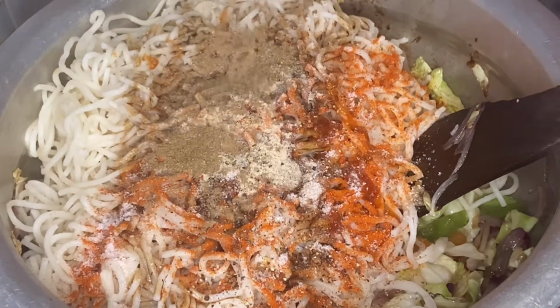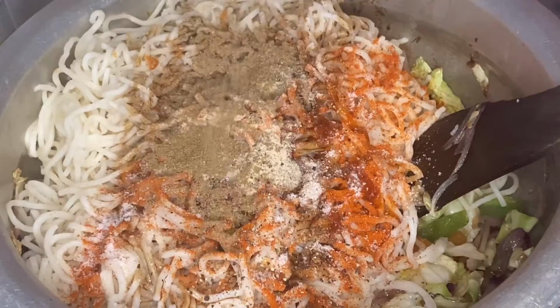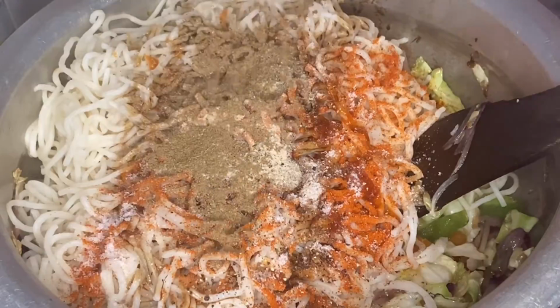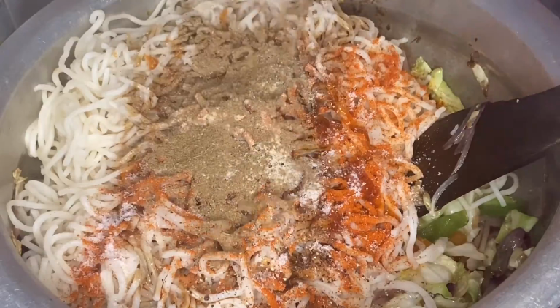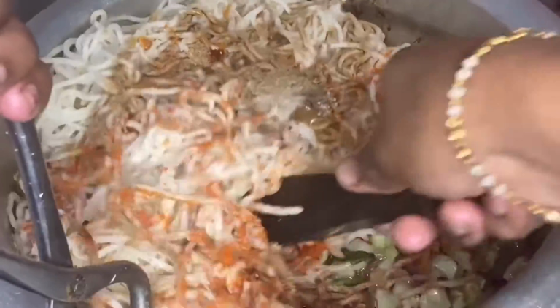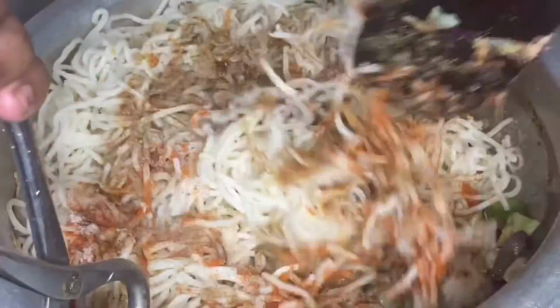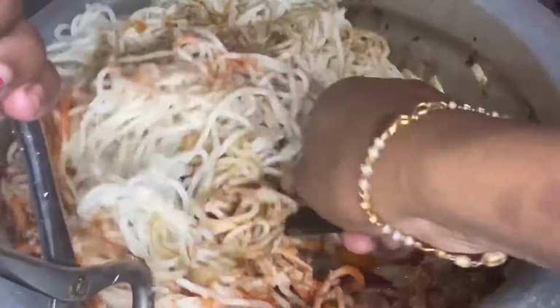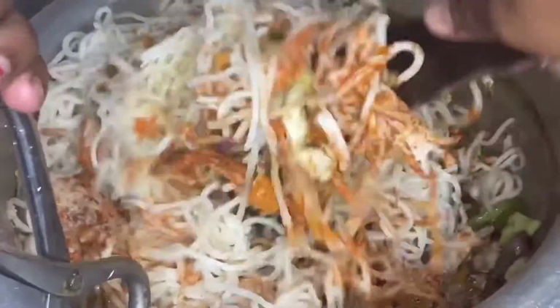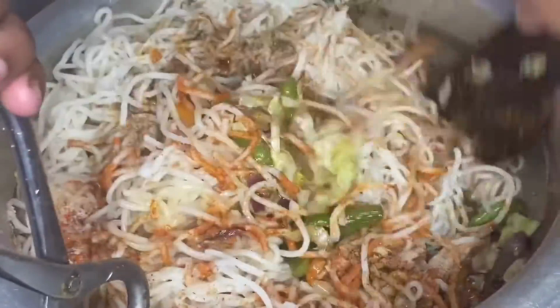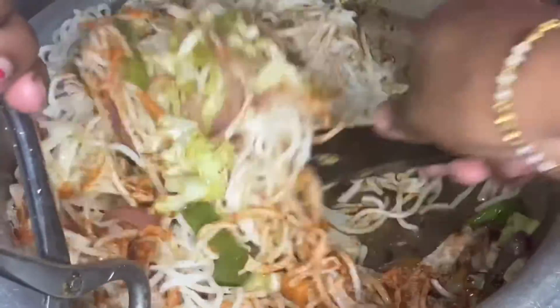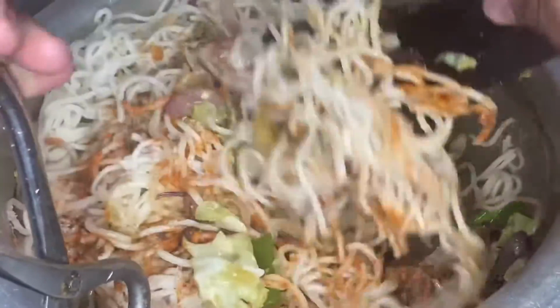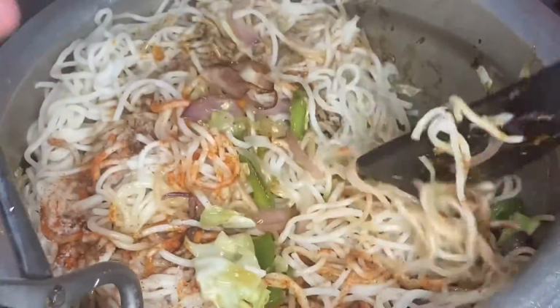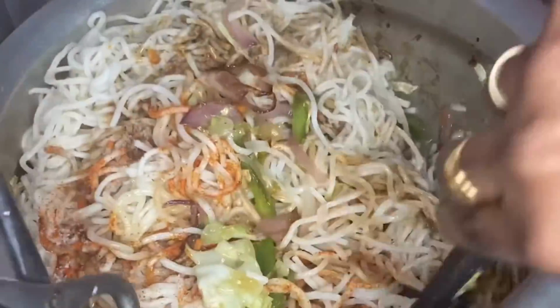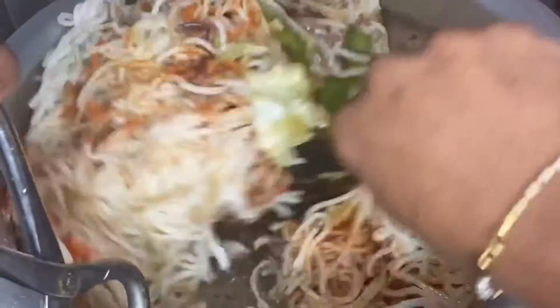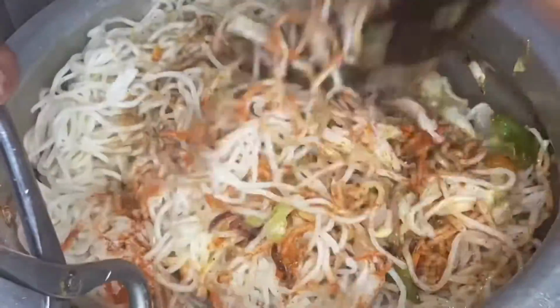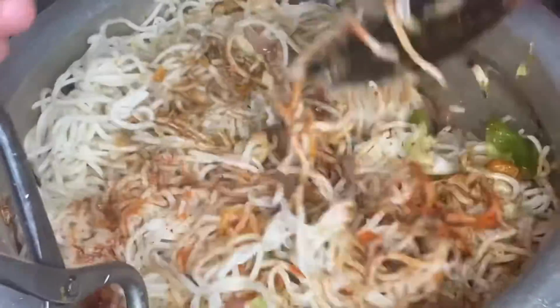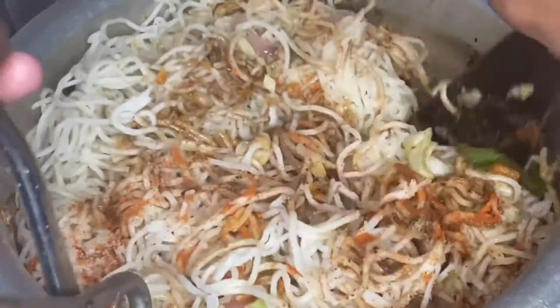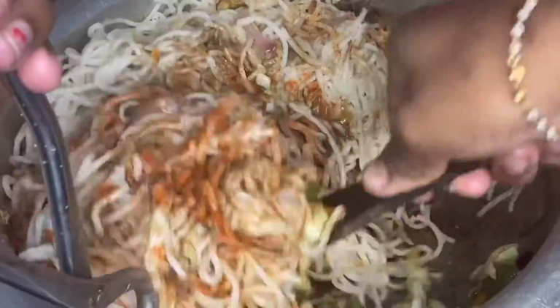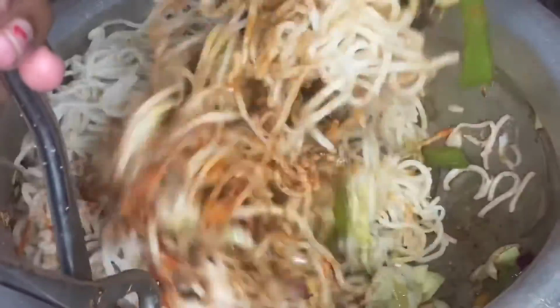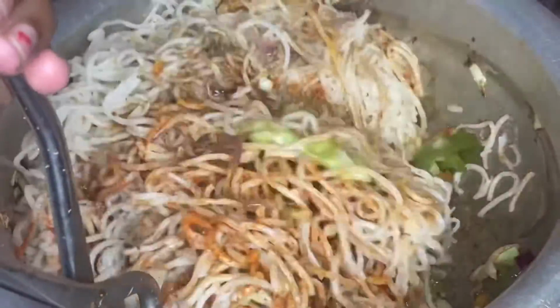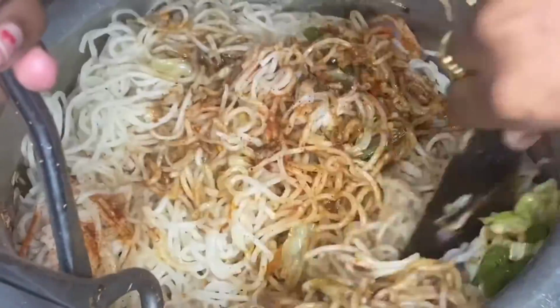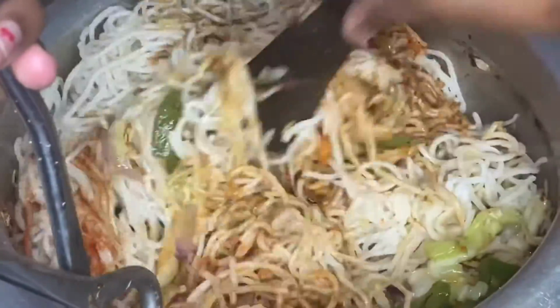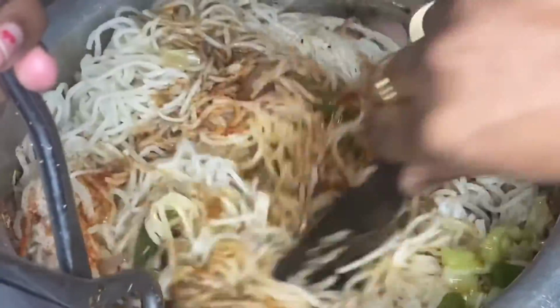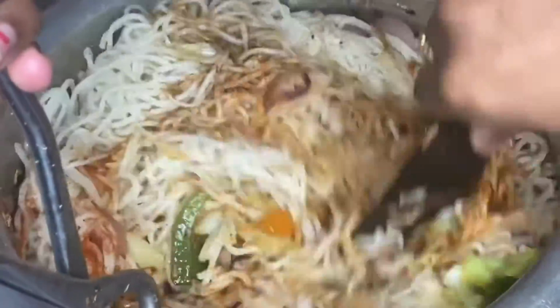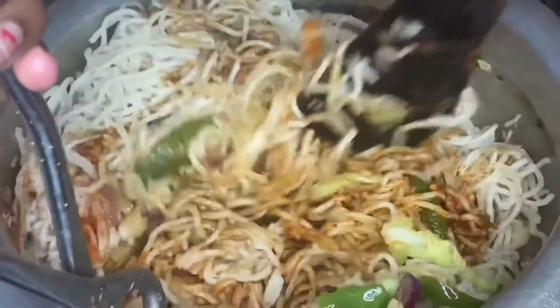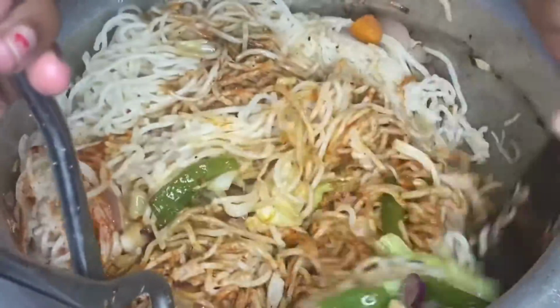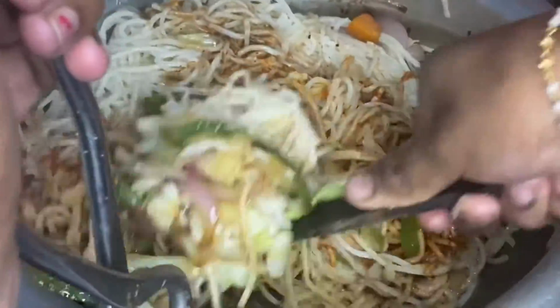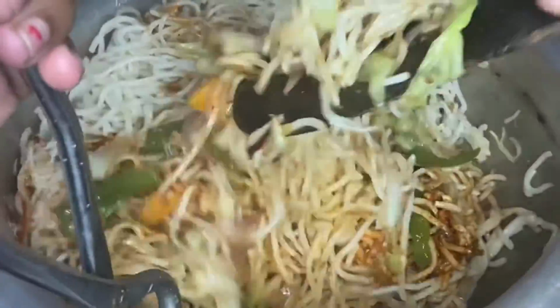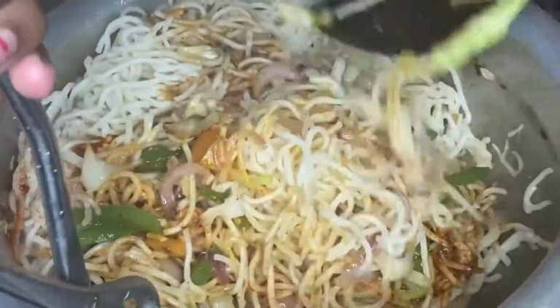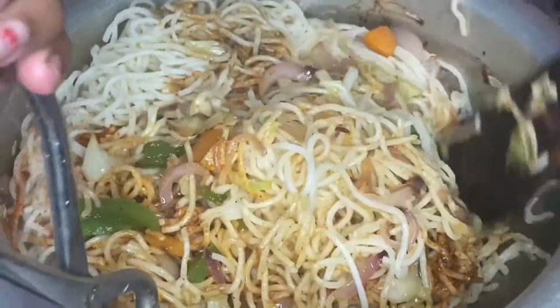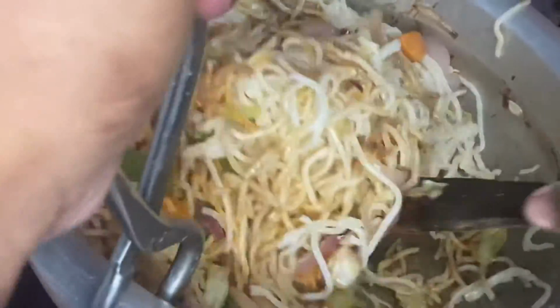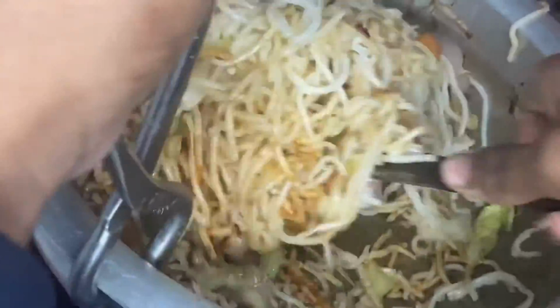Mix everything on high flame very well. I toss it in a small dish on high flame. It has a wonderful spicy flavor.